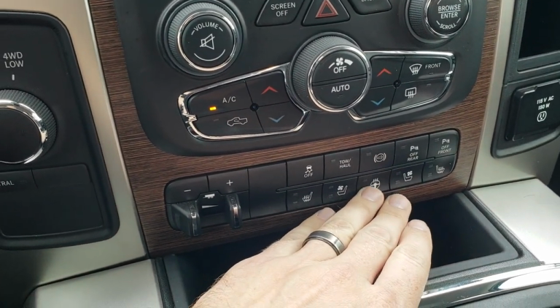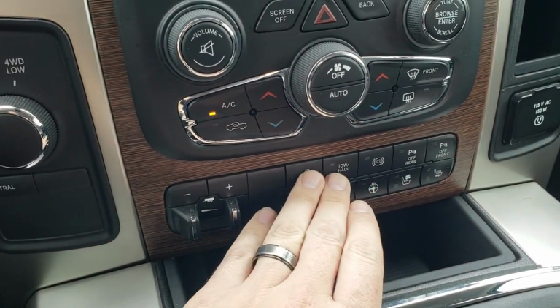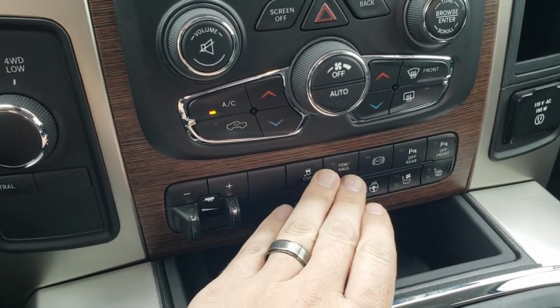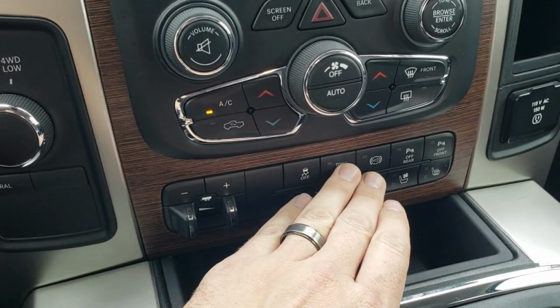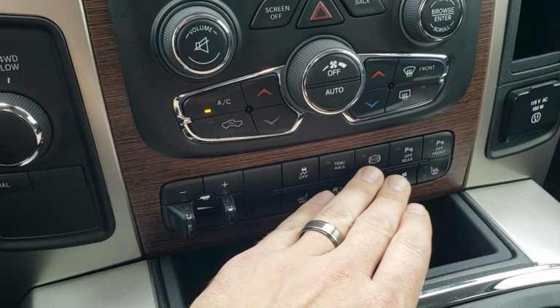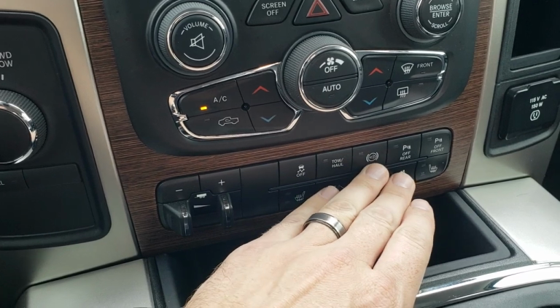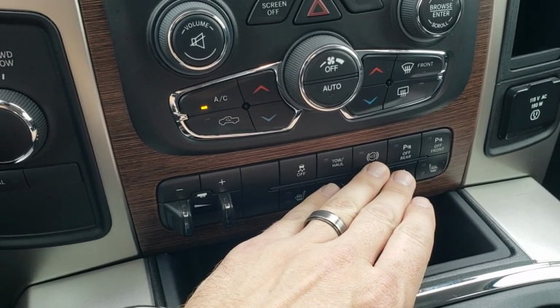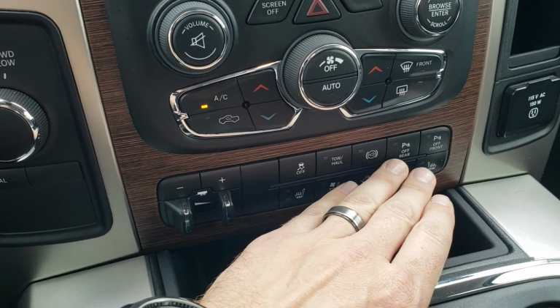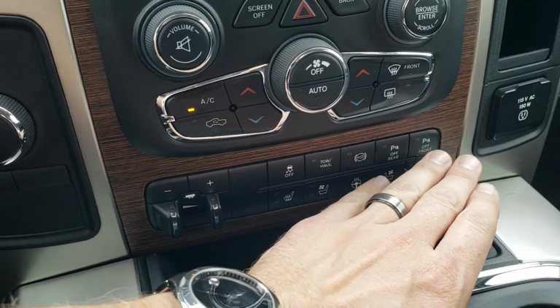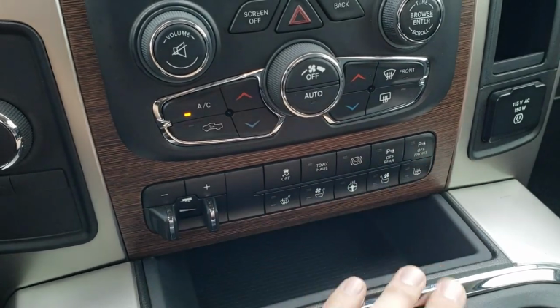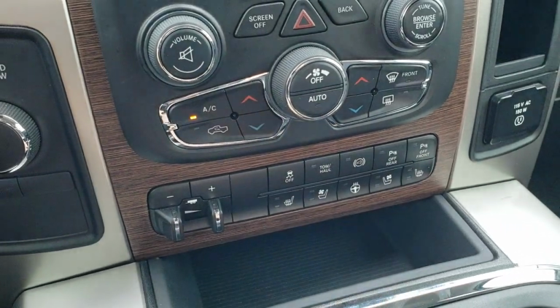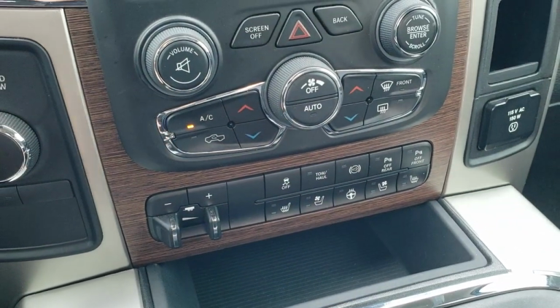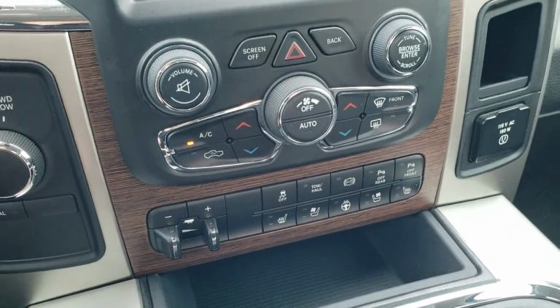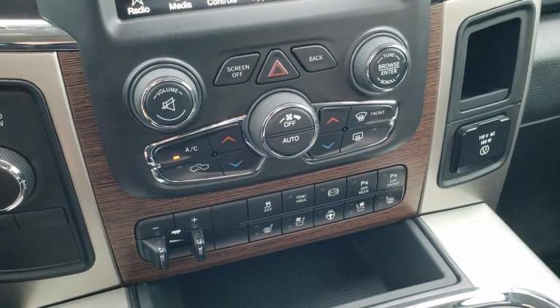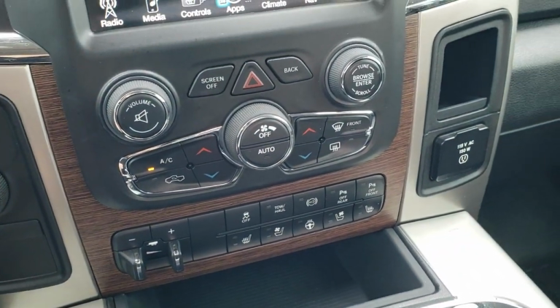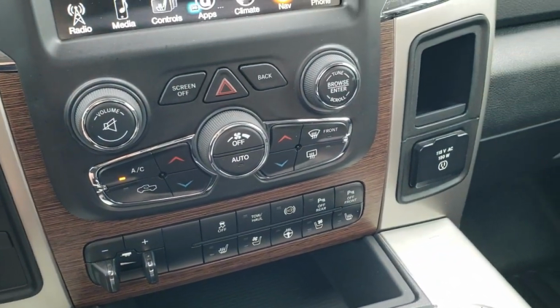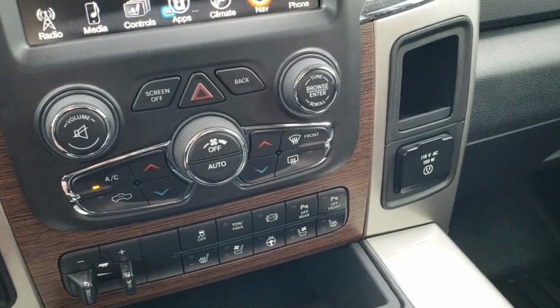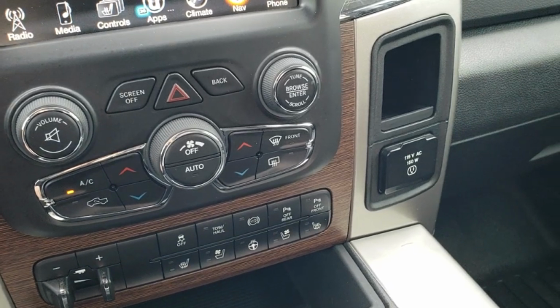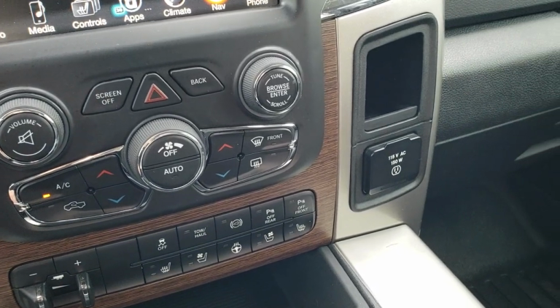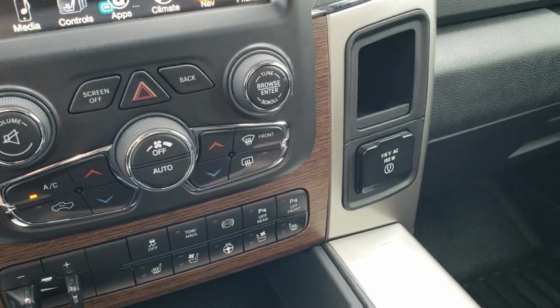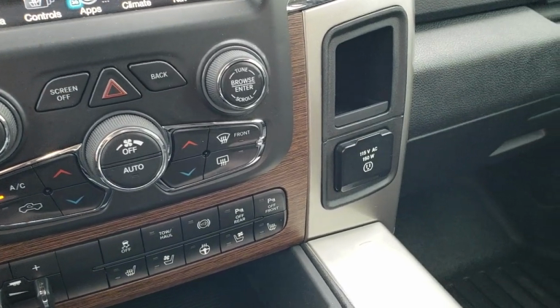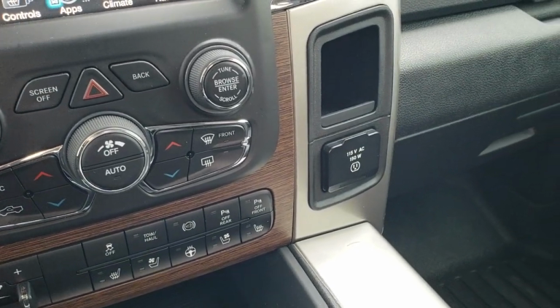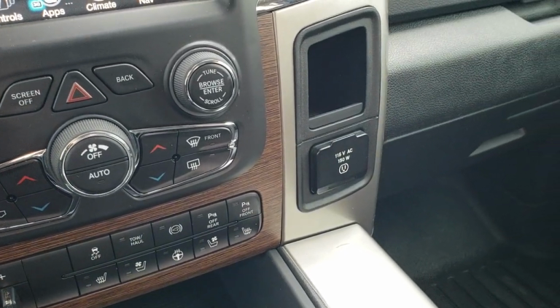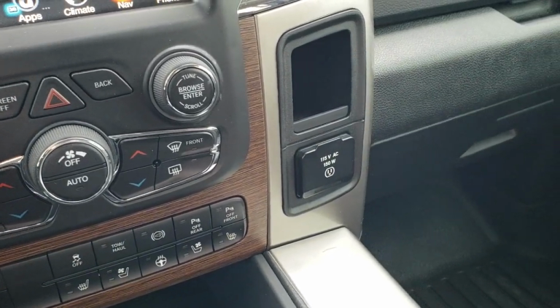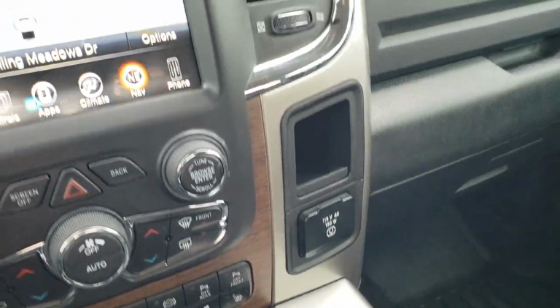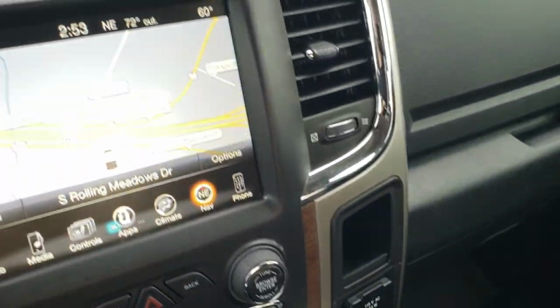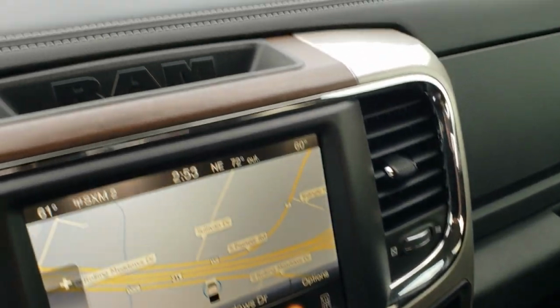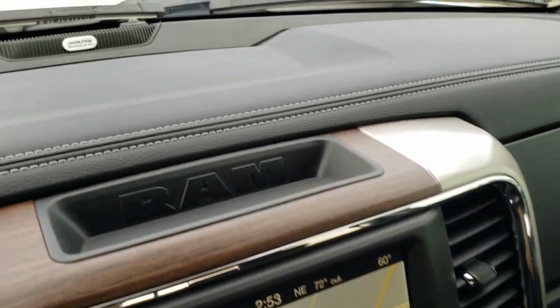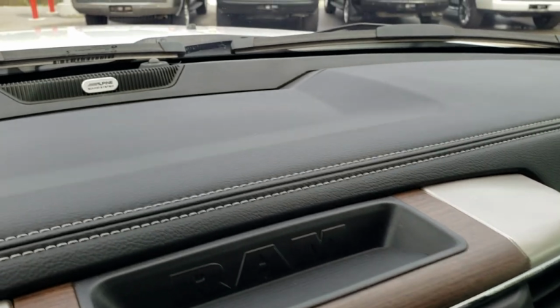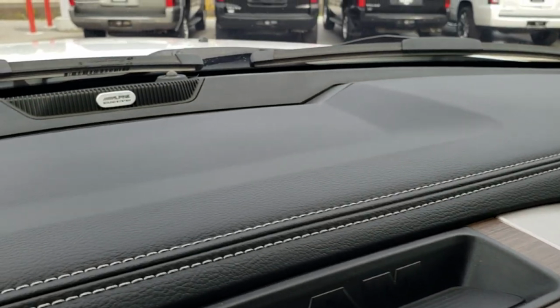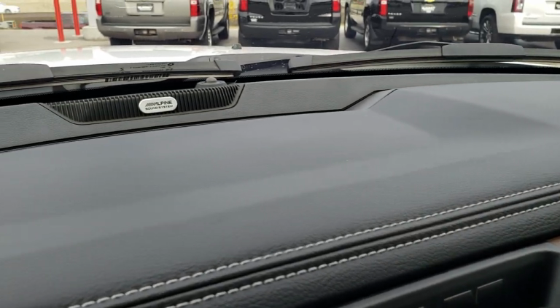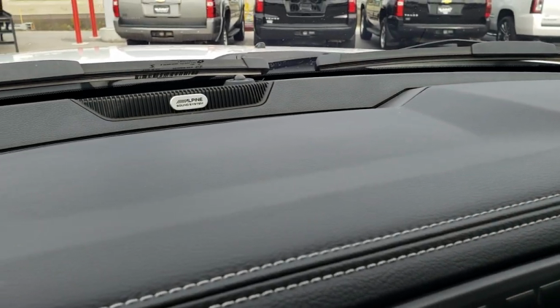You've got your dual climate control right here, as well as the factory brake controller, heated and cooled seat buttons, heated steering wheel buttons, stability control, tow/haul, factory exhaust brake, and front and rear sensors that you can turn off or on. It has a 115-volt 150-watt plug-in up here, and you have the Alpine sound system.